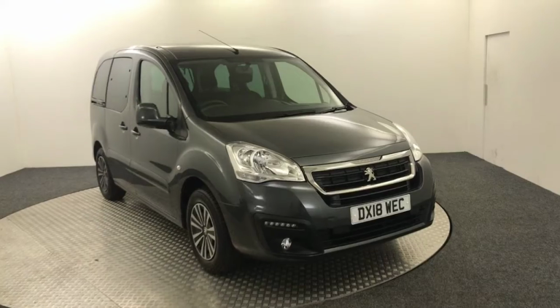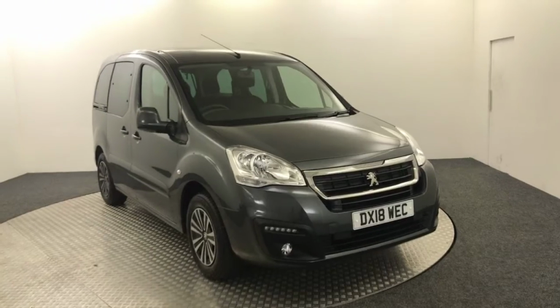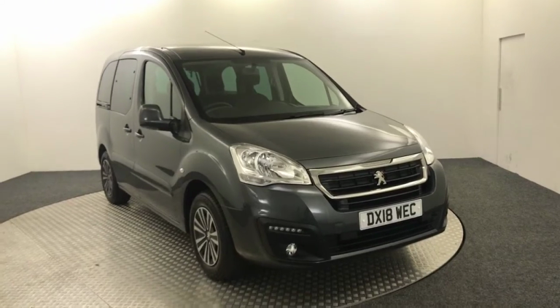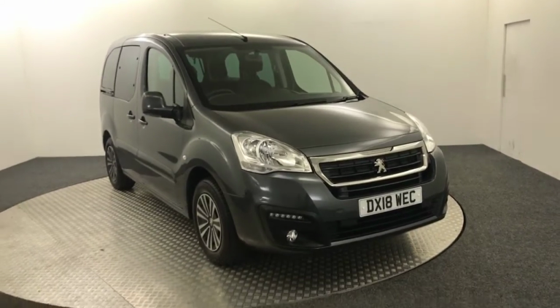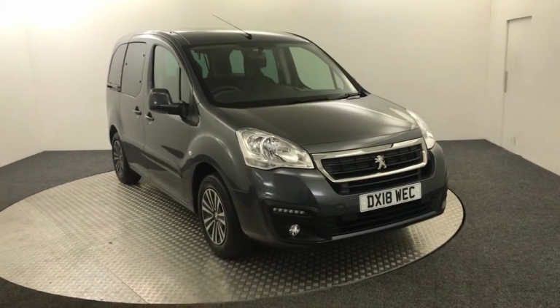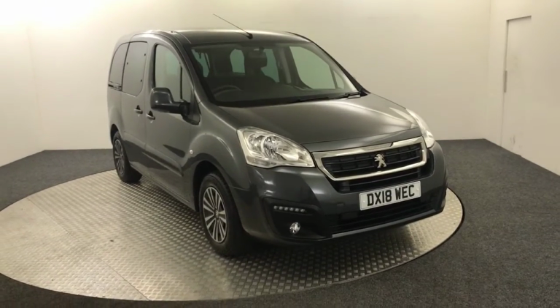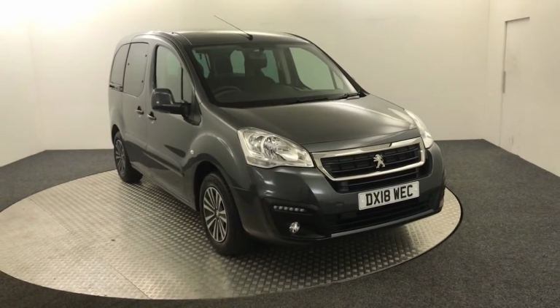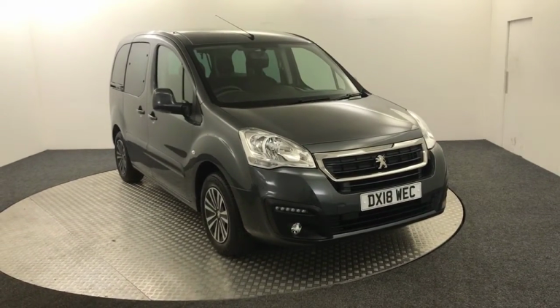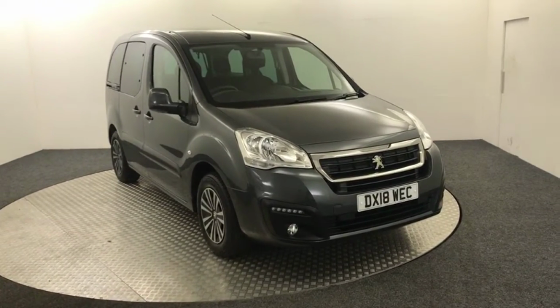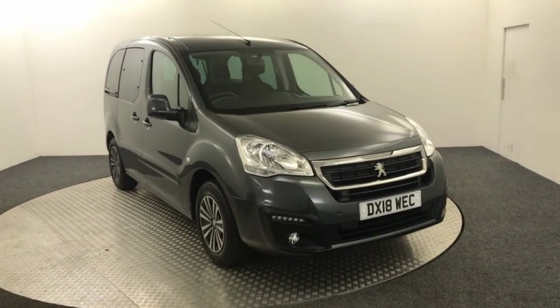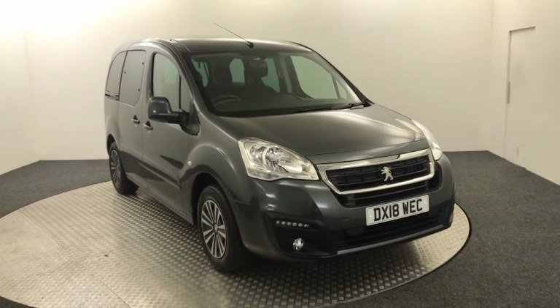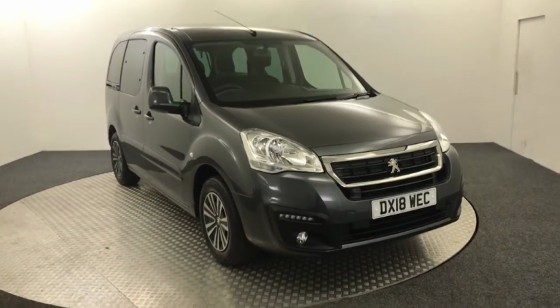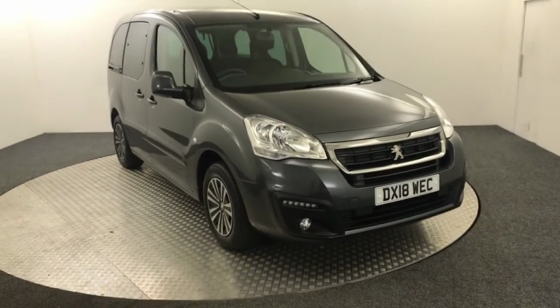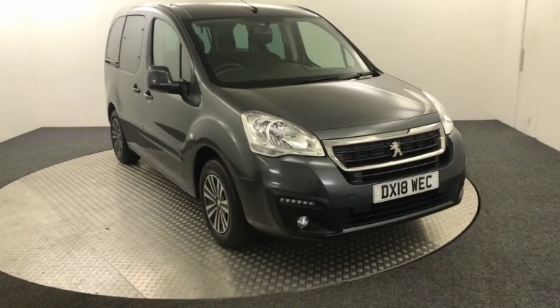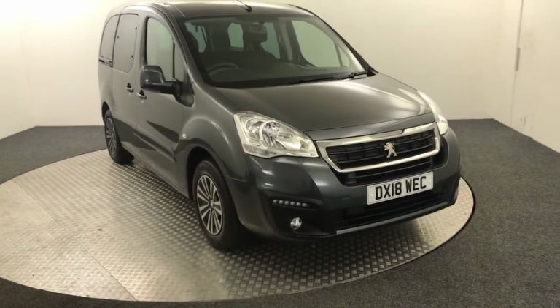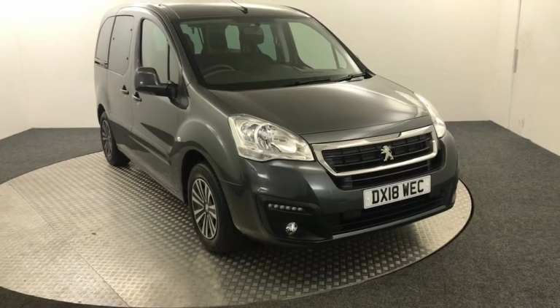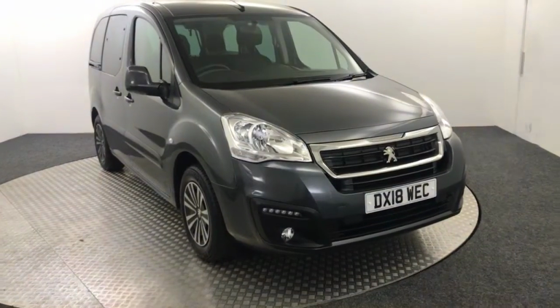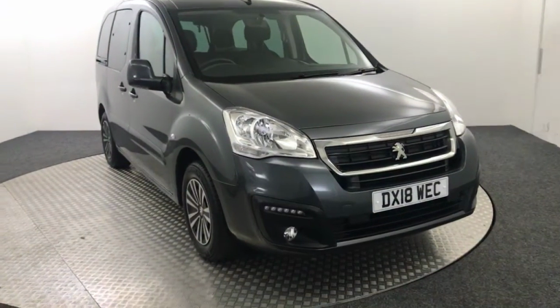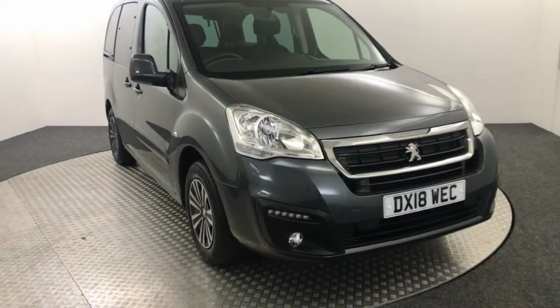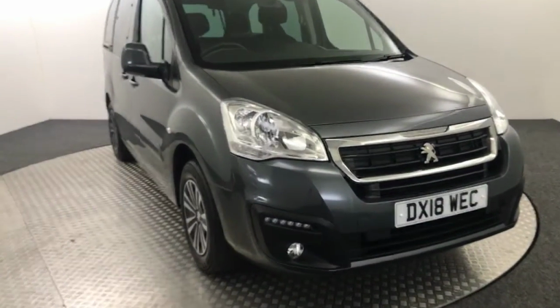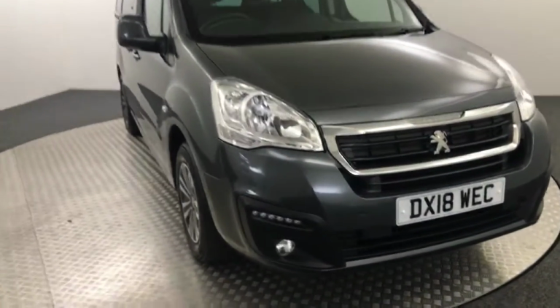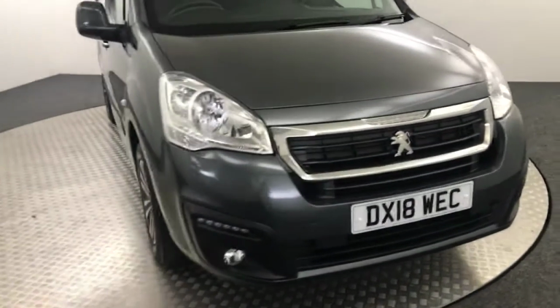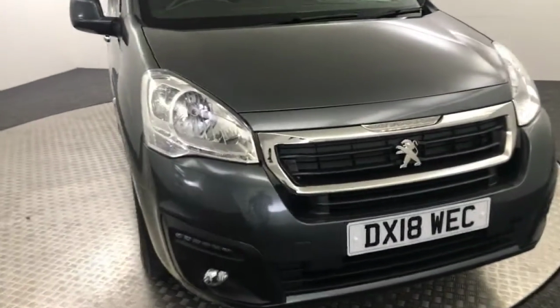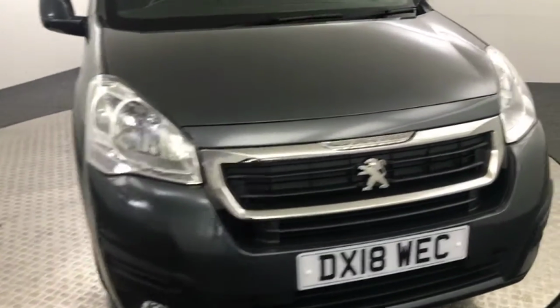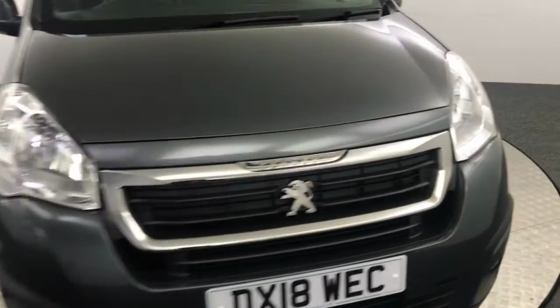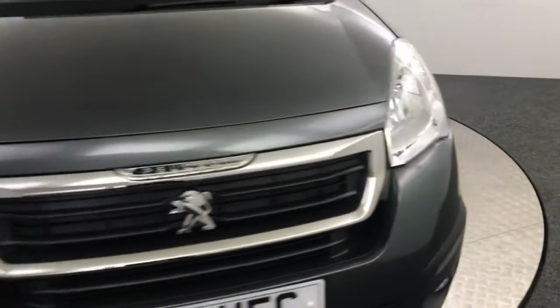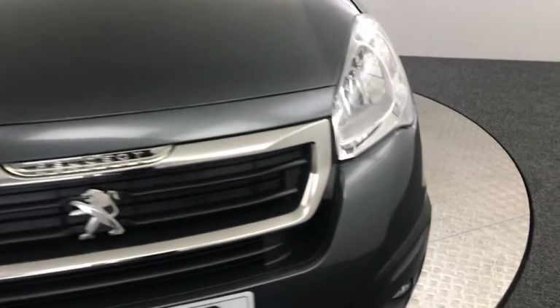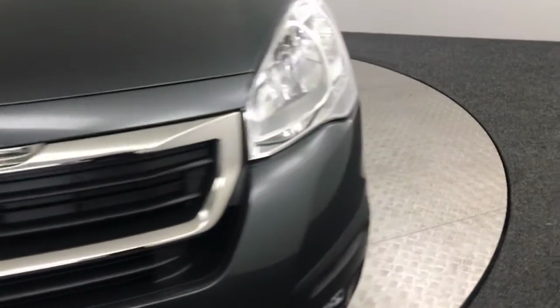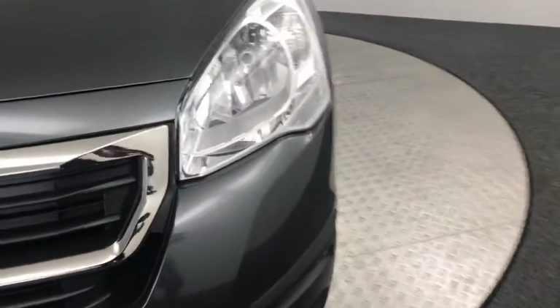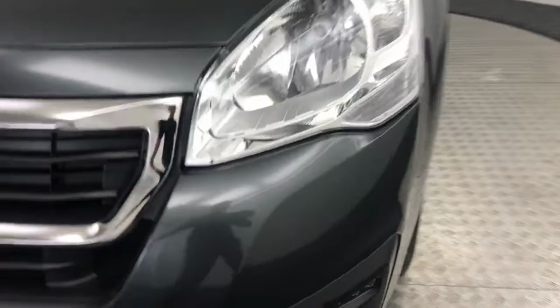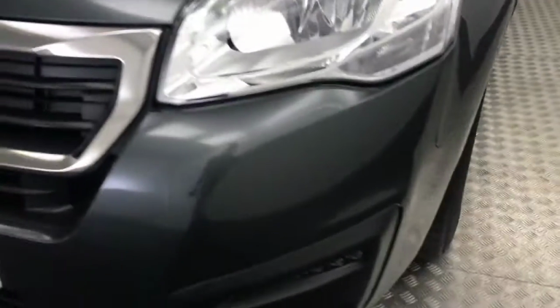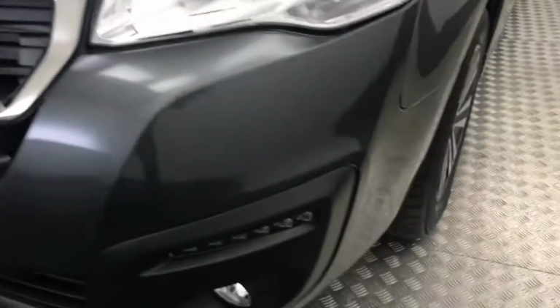Hi, James here from David Aitens Auto Store. Today we've got a 2018 Peugeot Partner TP Active presented in grey. Just going to quickly walk you around the car, show you the condition, and then I'll show you inside.